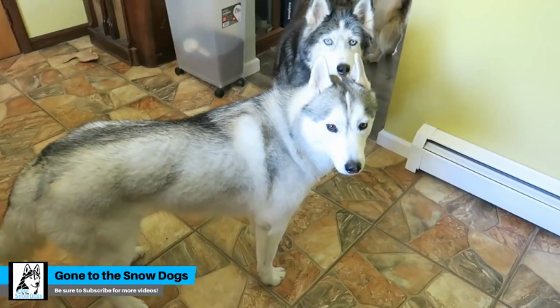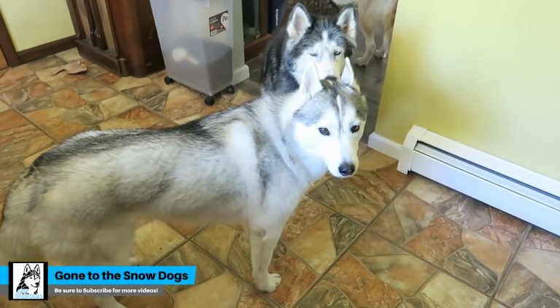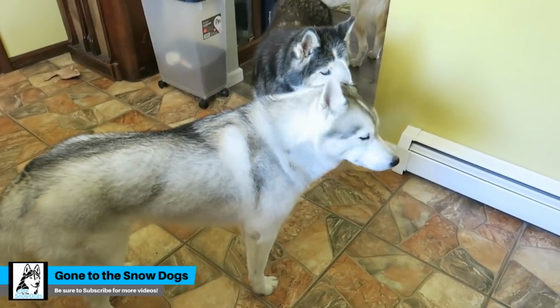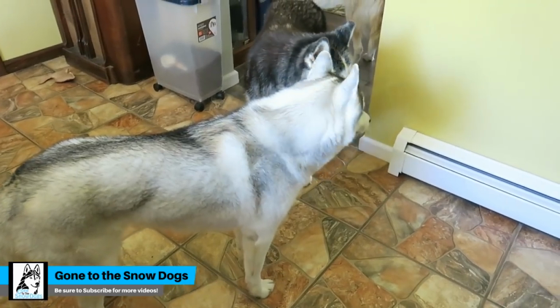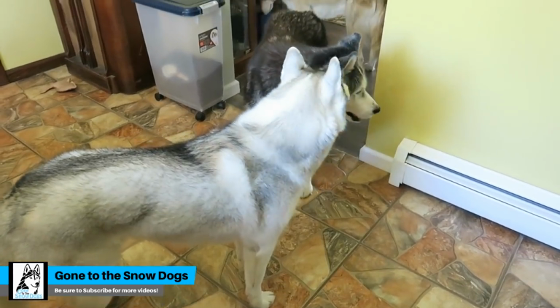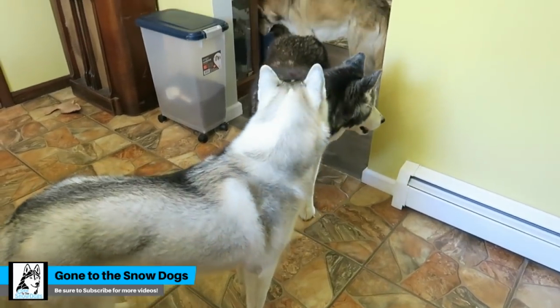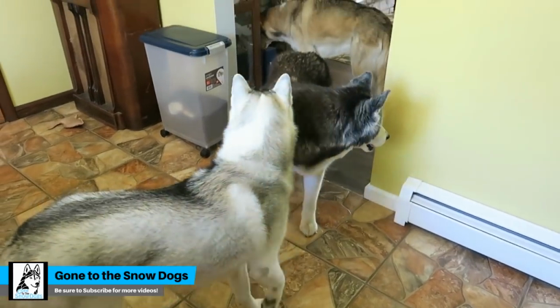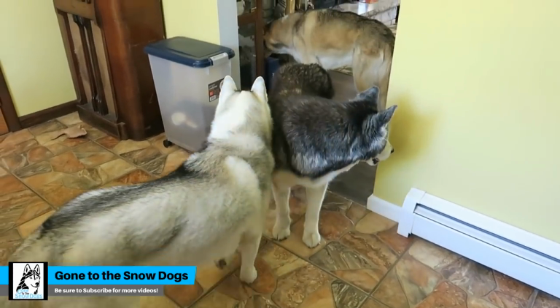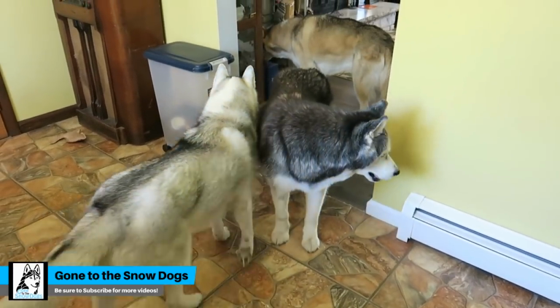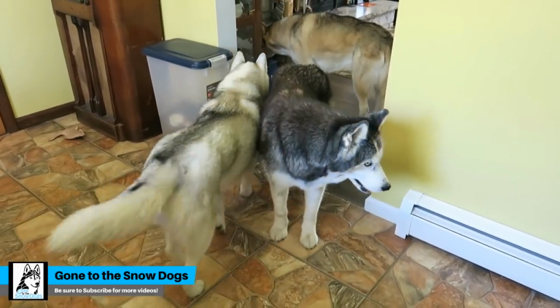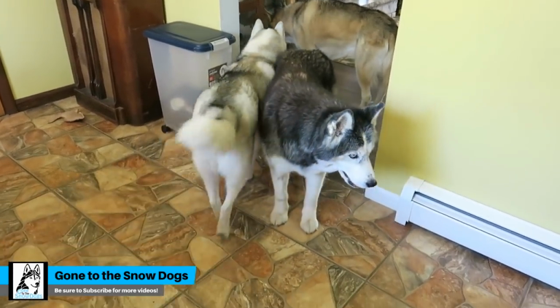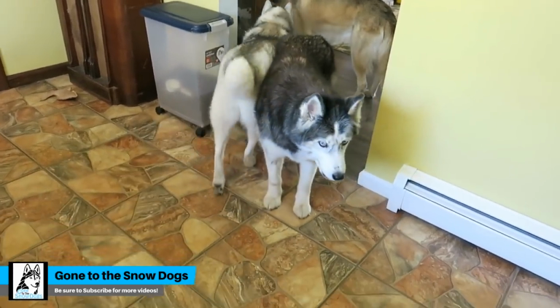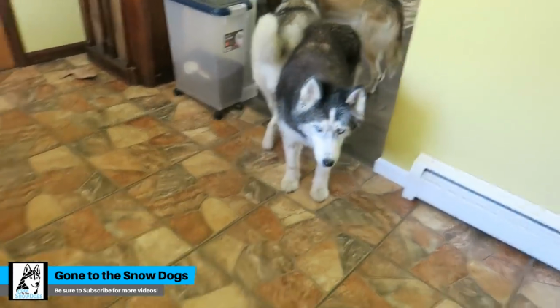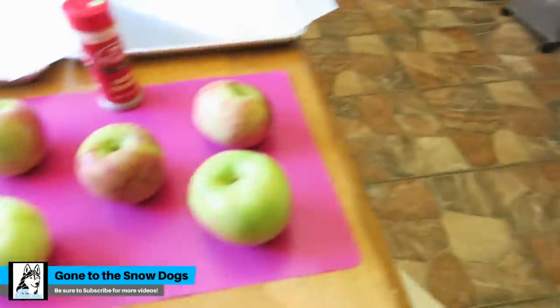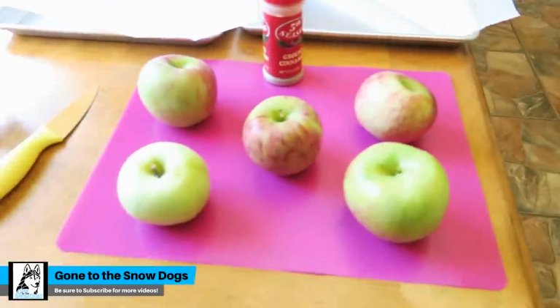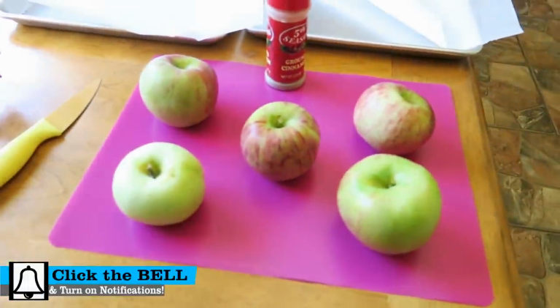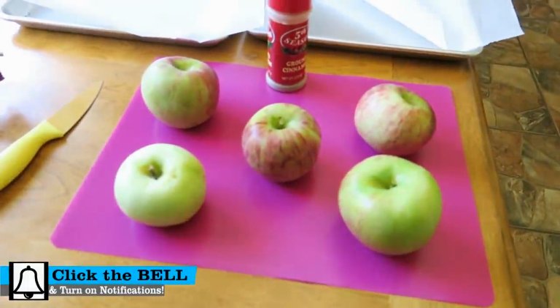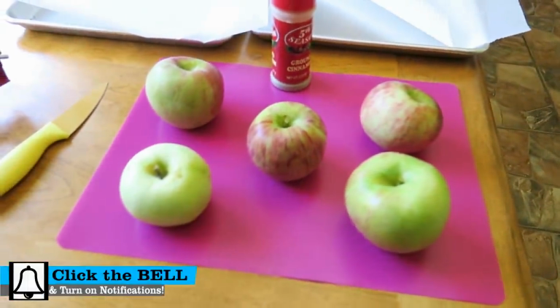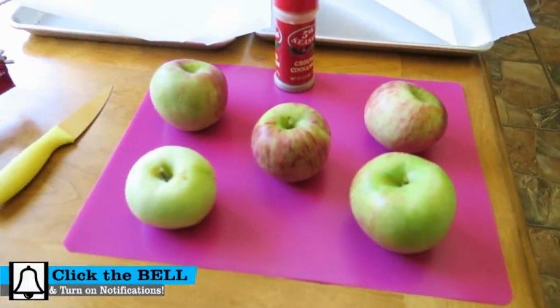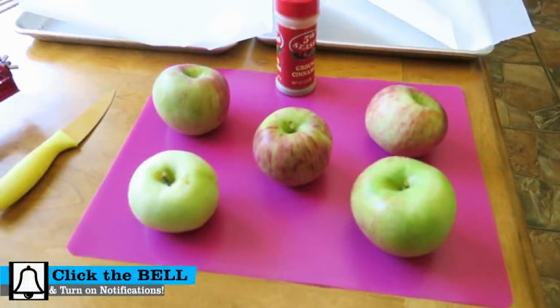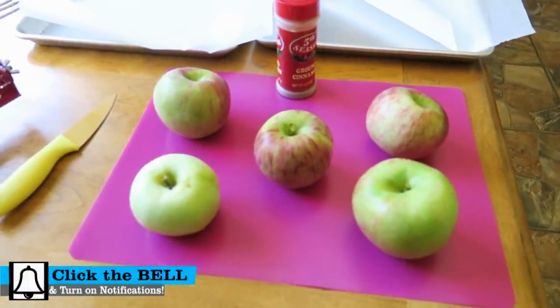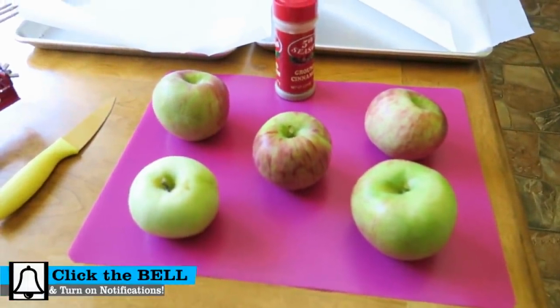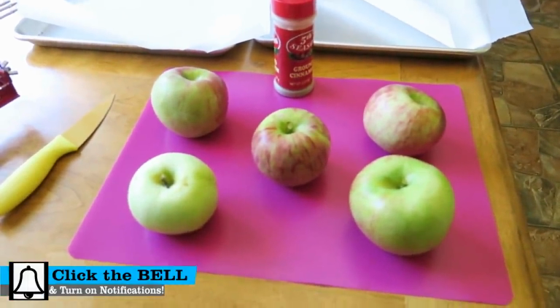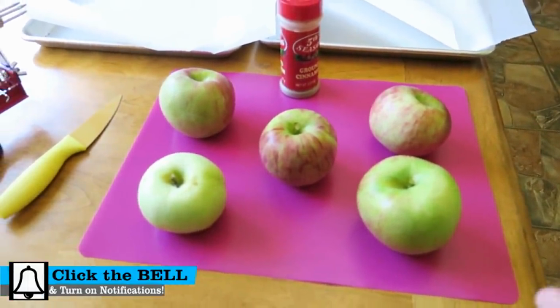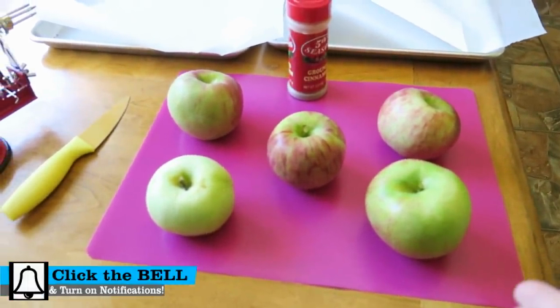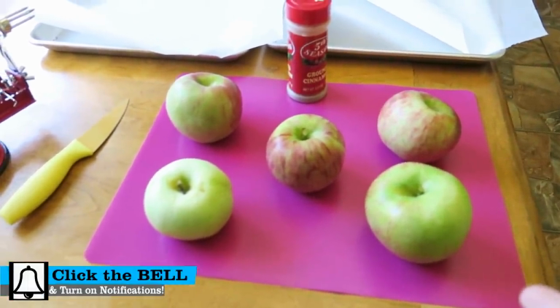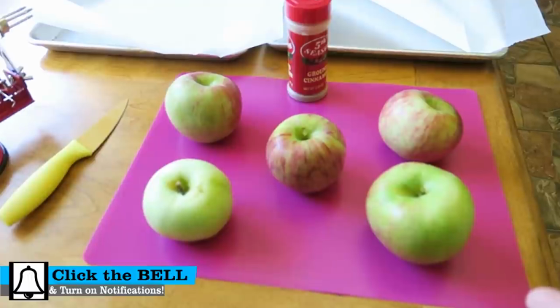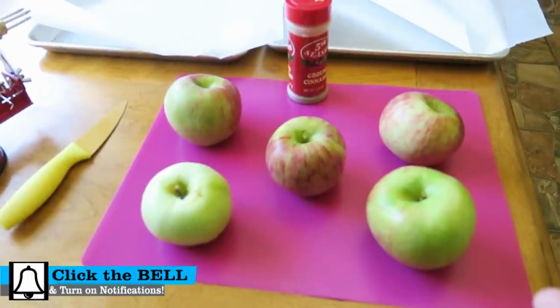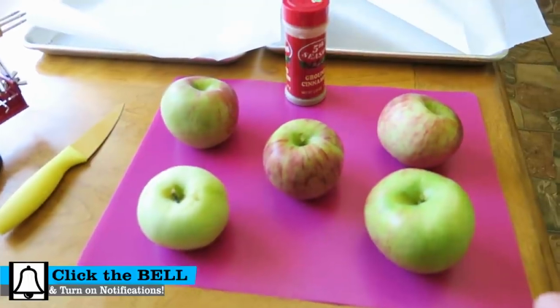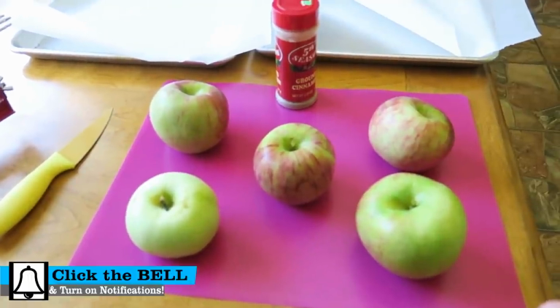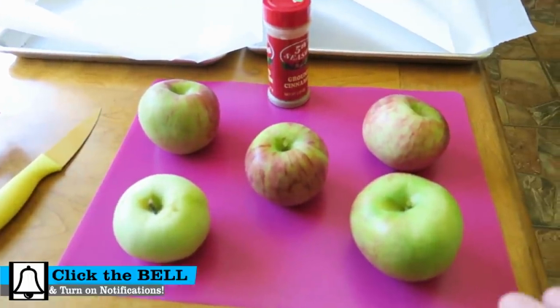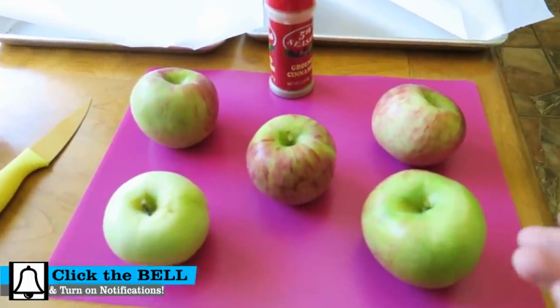Guess what we're doing today? We went to the apple farm recently and got a bunch of apples, so we're gonna make cinnamon apple rings for the dogs.